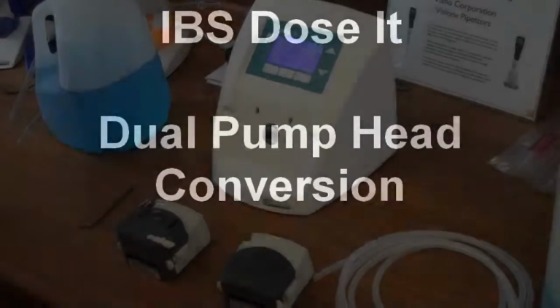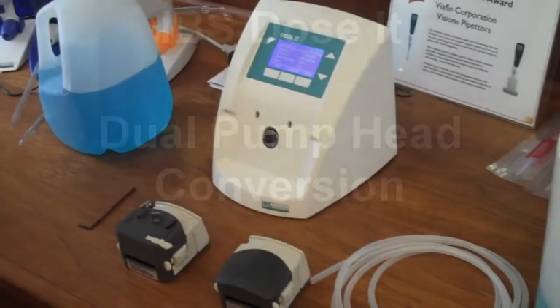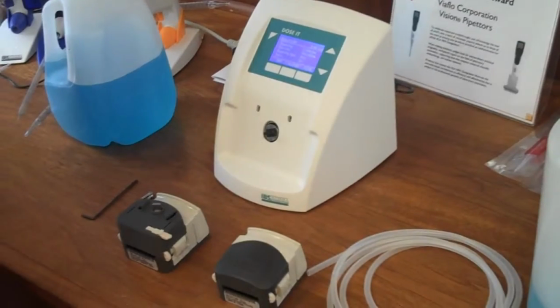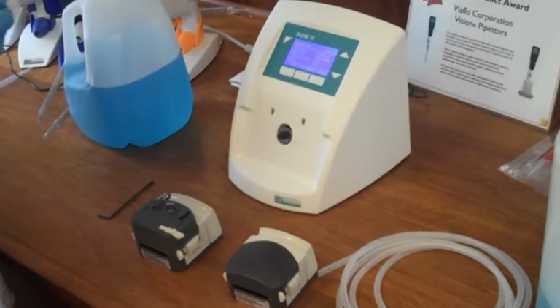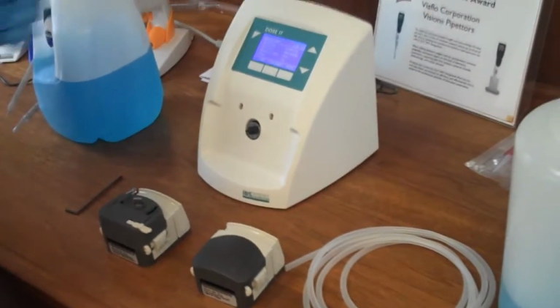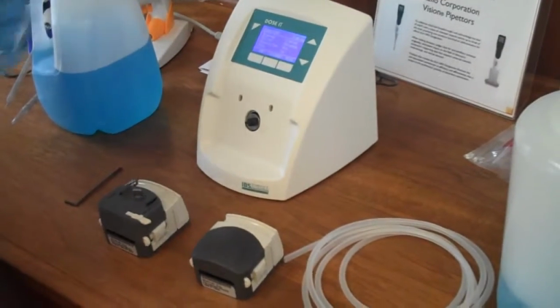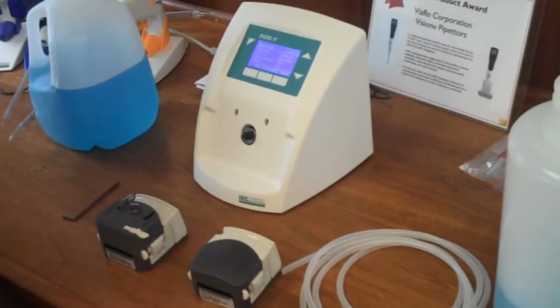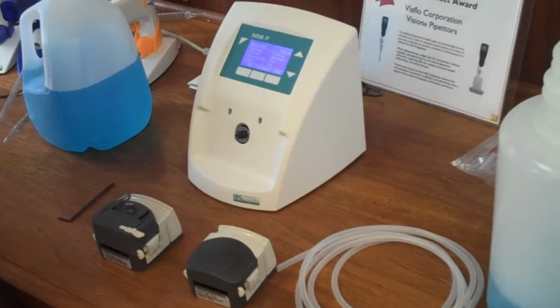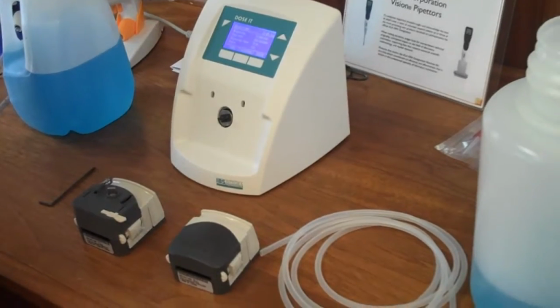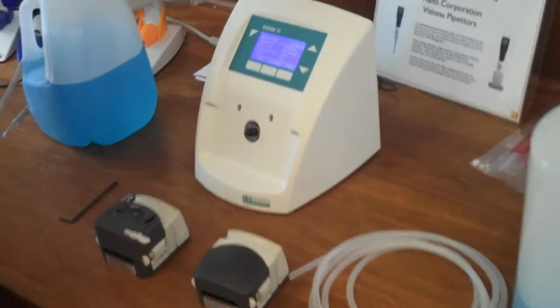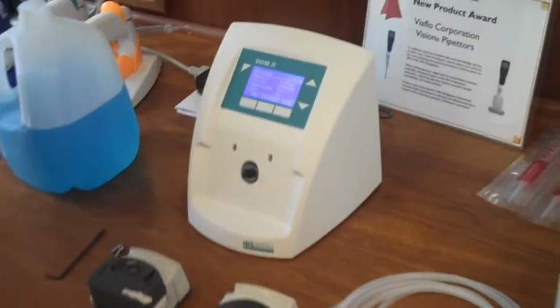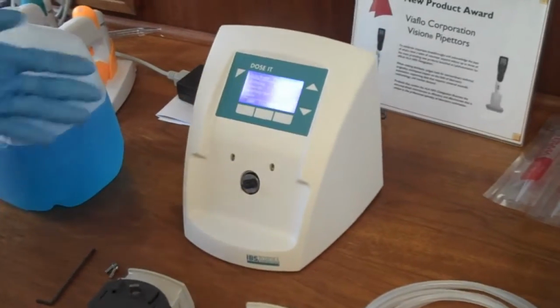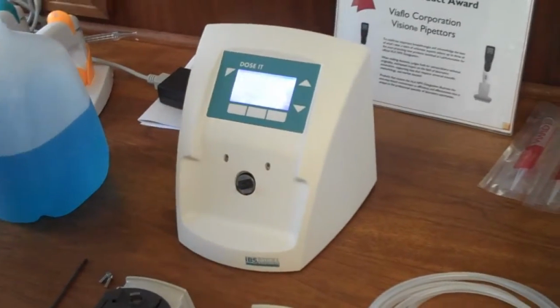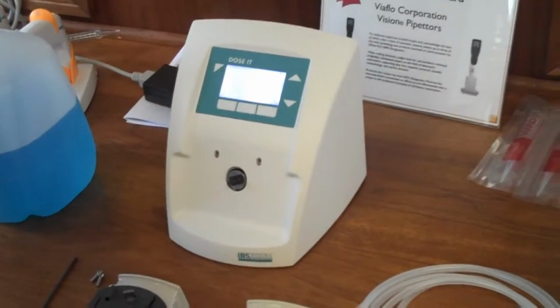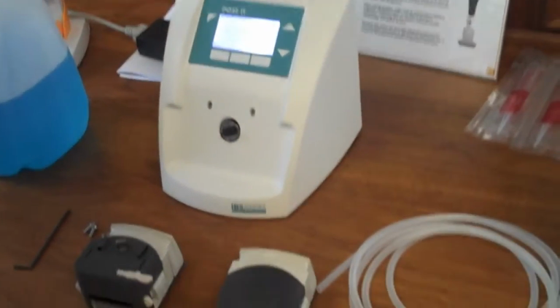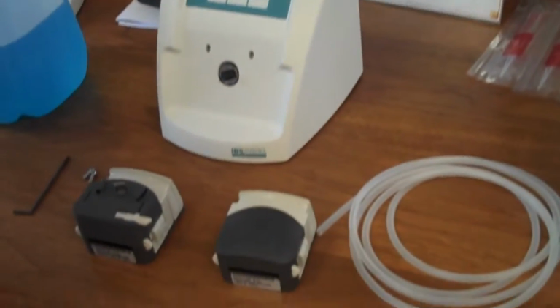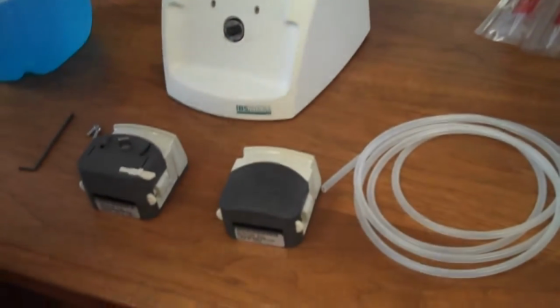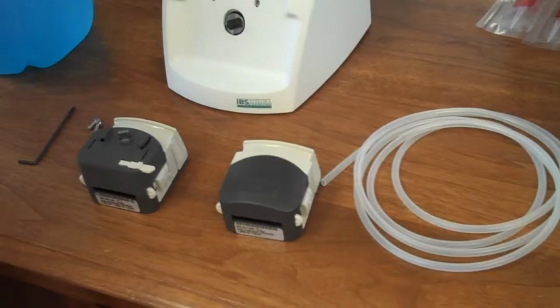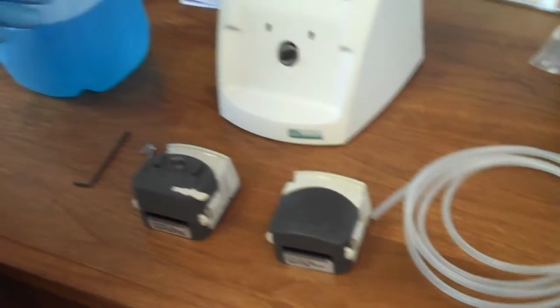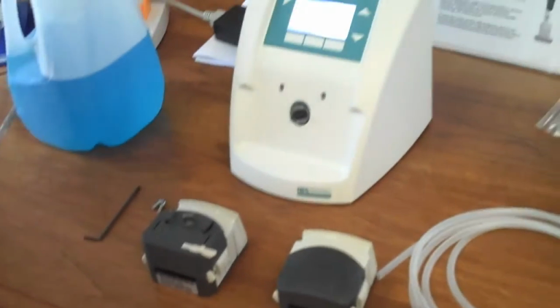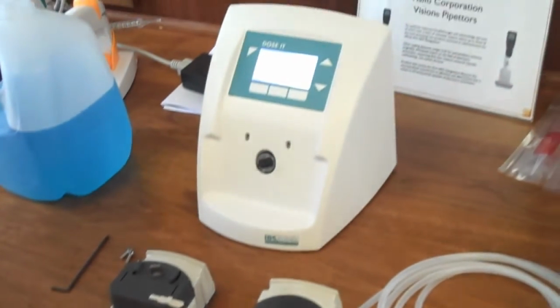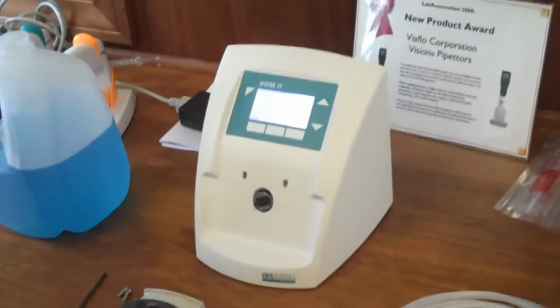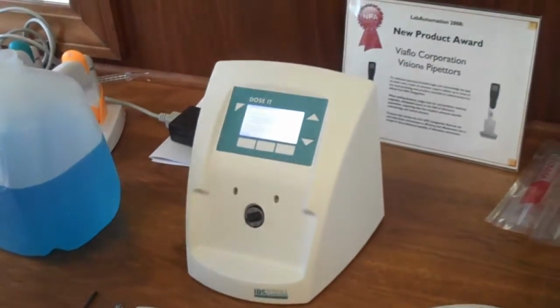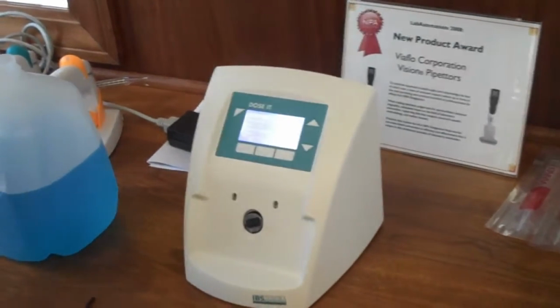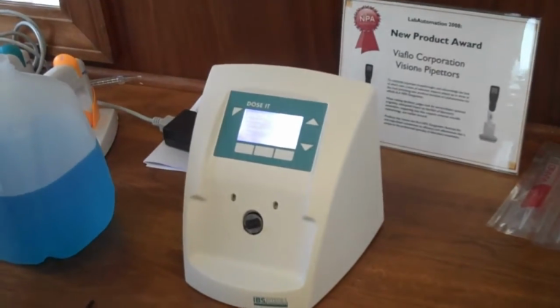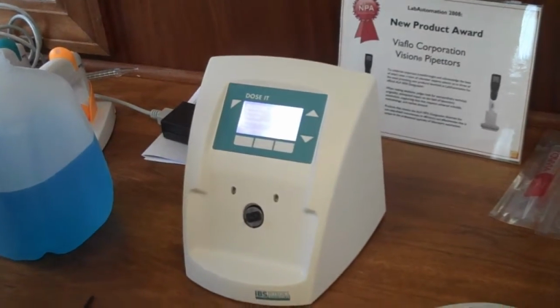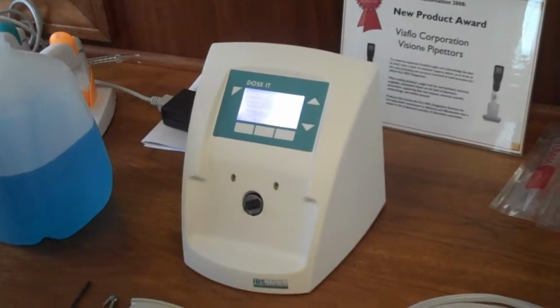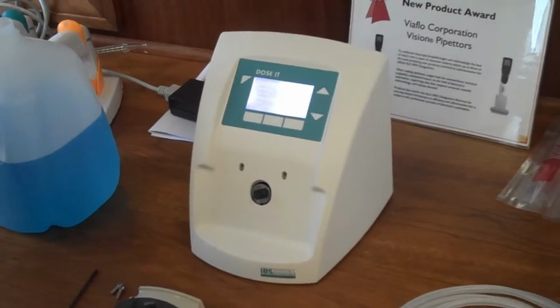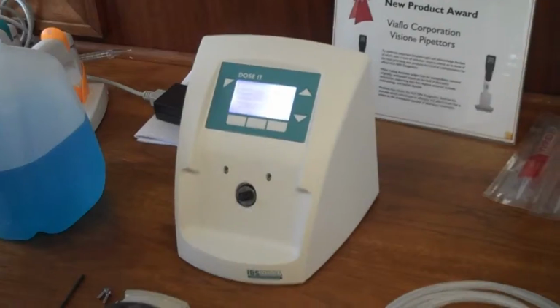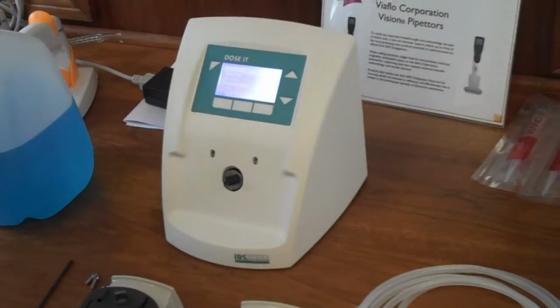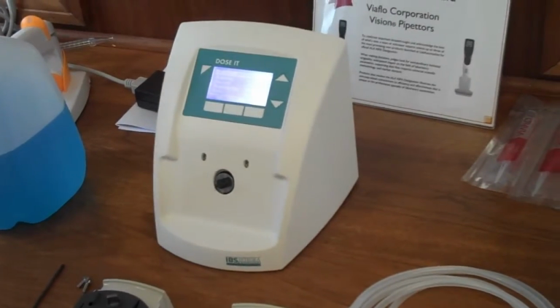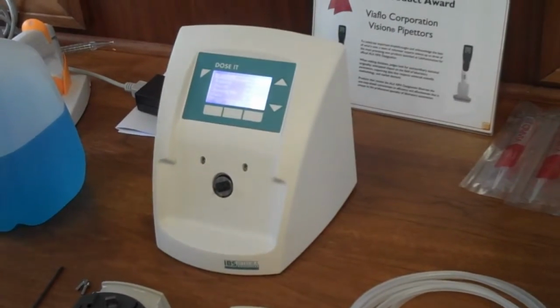We're here at the IBS DOSIT, which is a simple to use, easily programmed peristaltic pump, and we're going to show how it can function as either a single pump head device or a dual pump head device for larger volume dispensing applications.